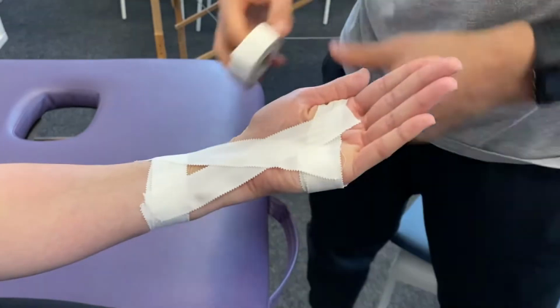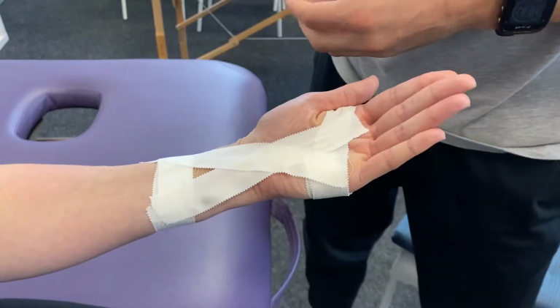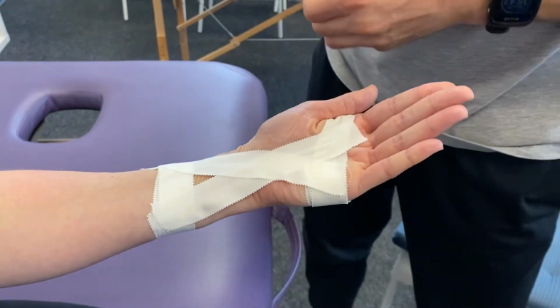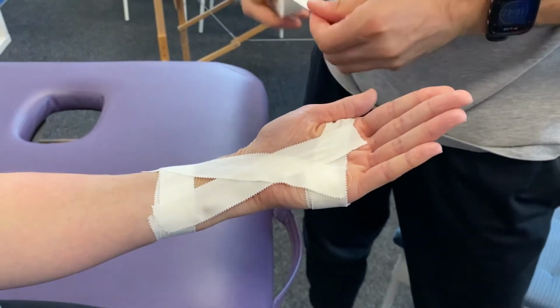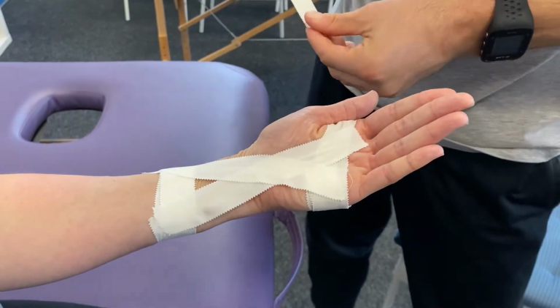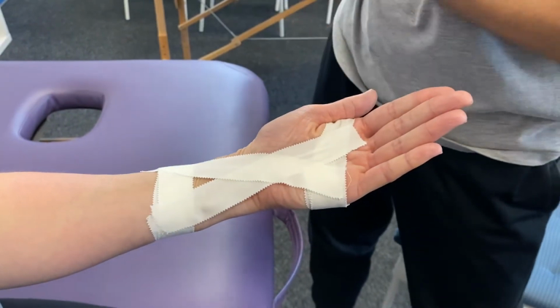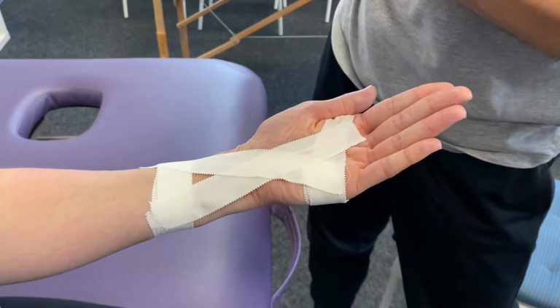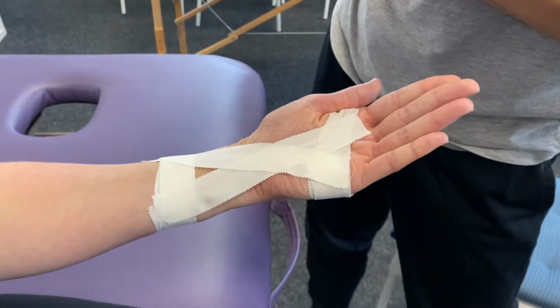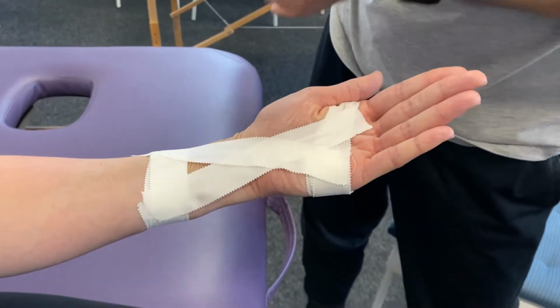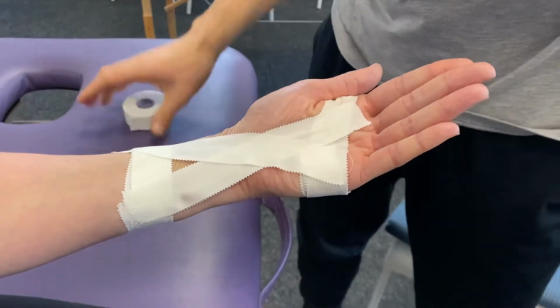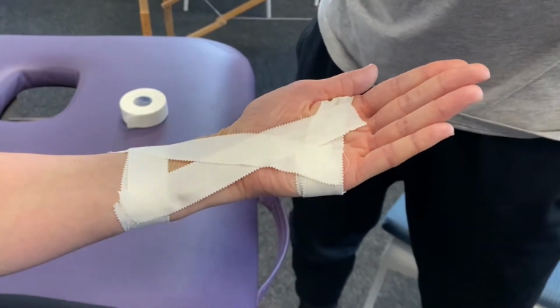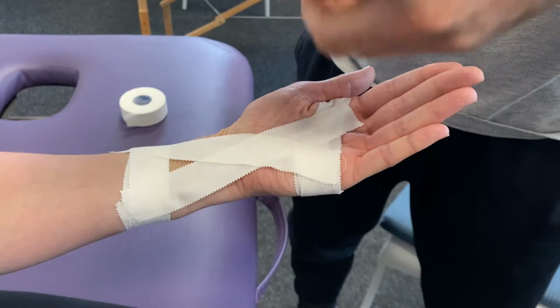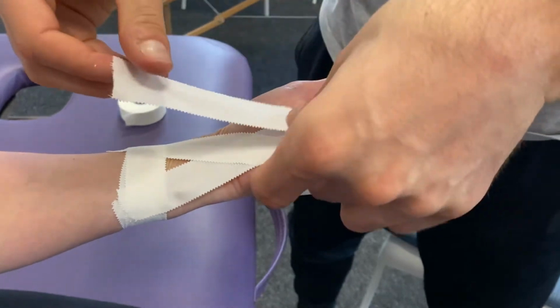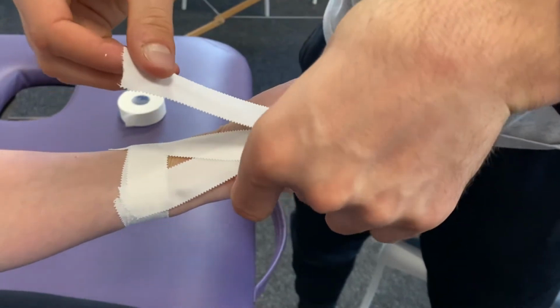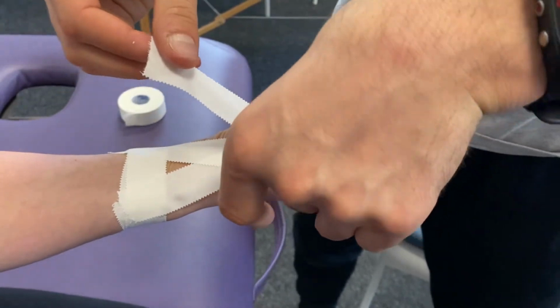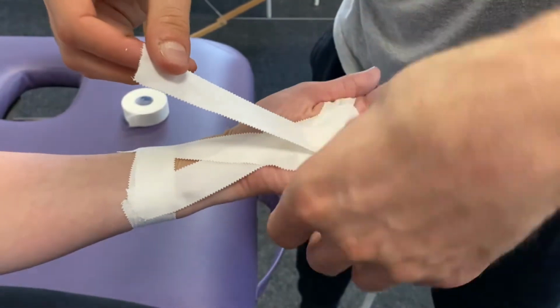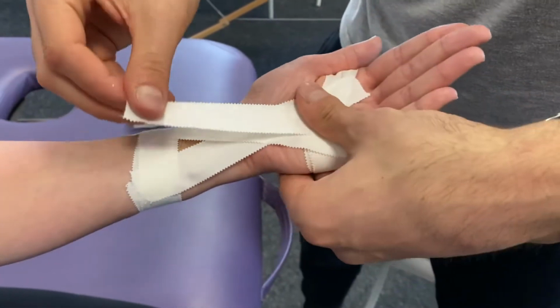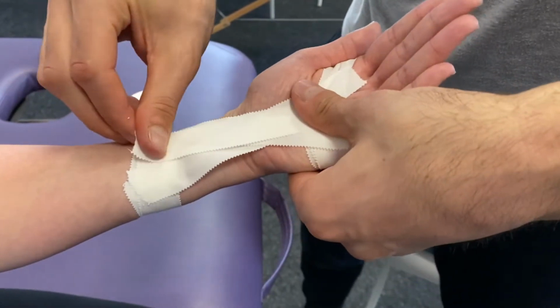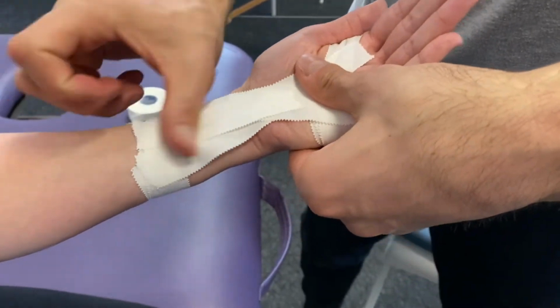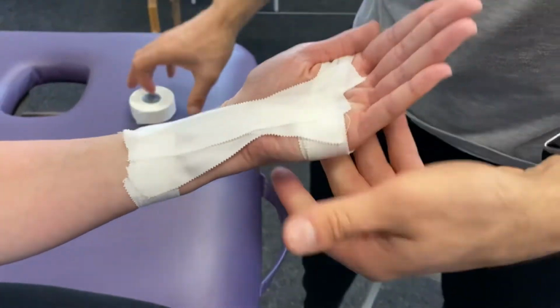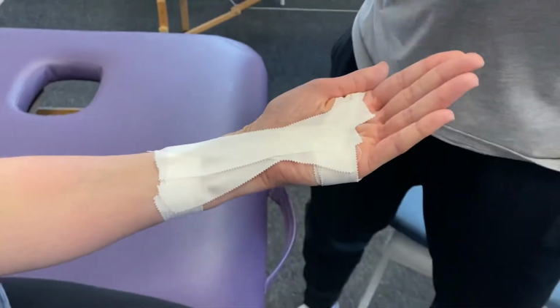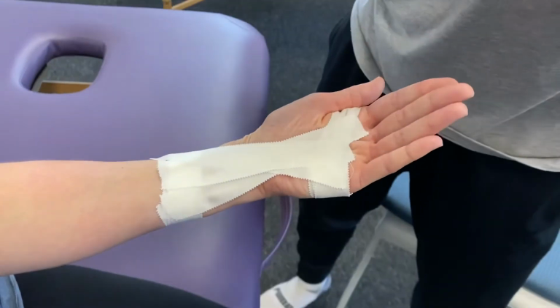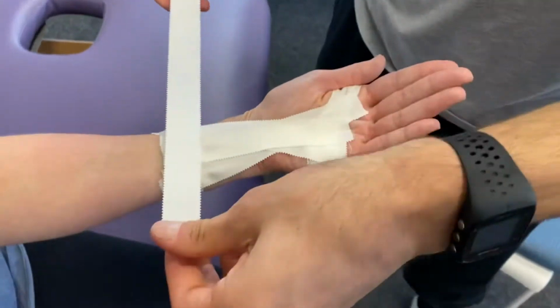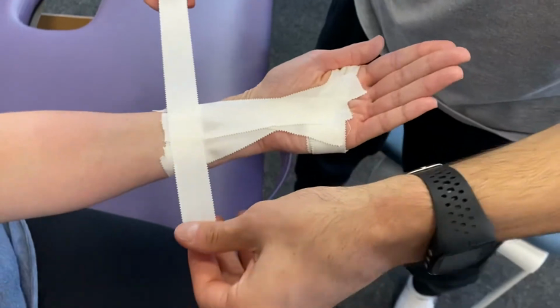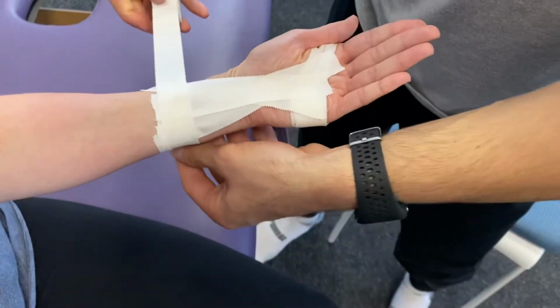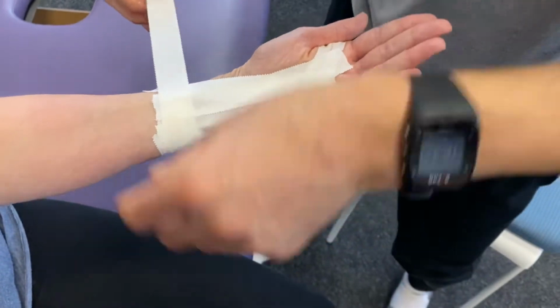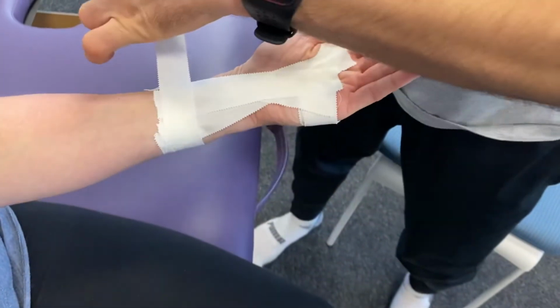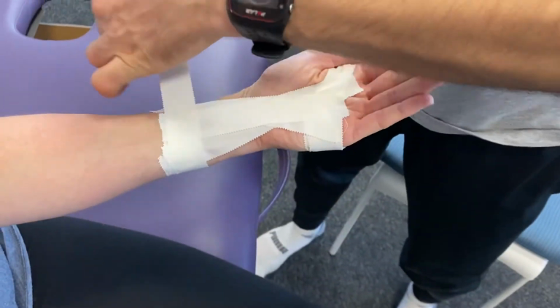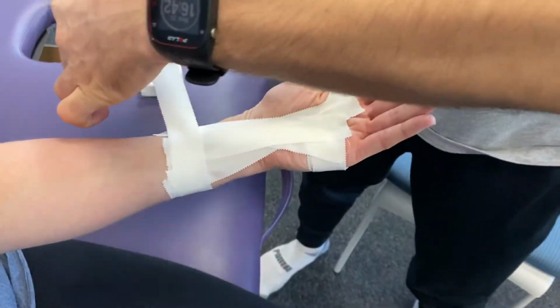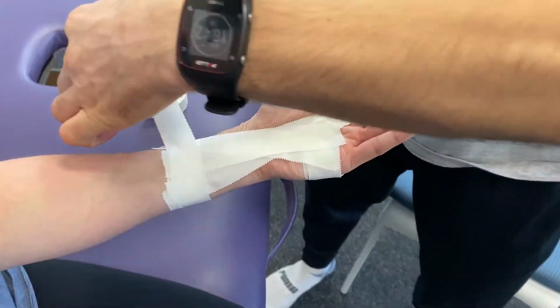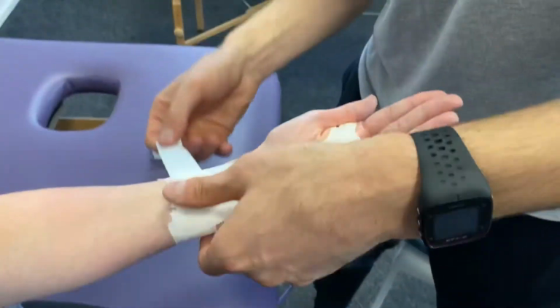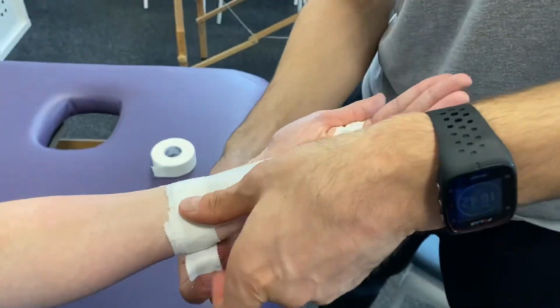One more through the middle and re-anchor both tops and bottom, nice and loosely.